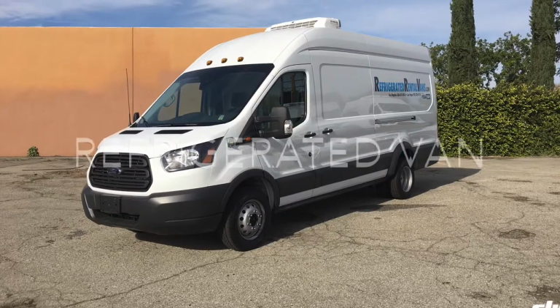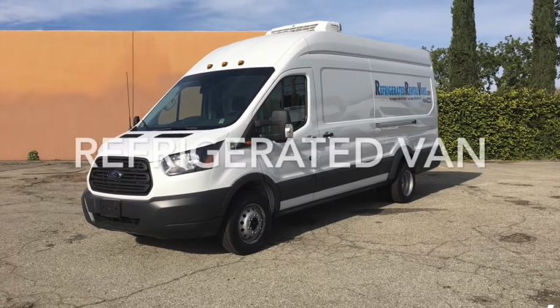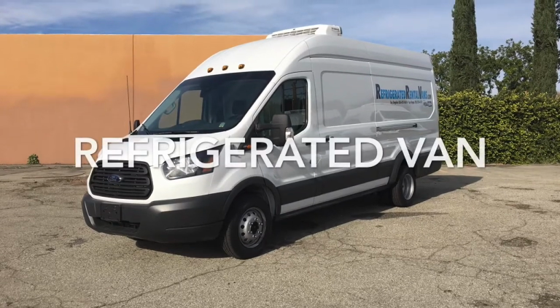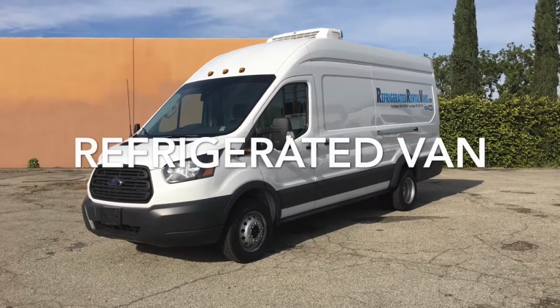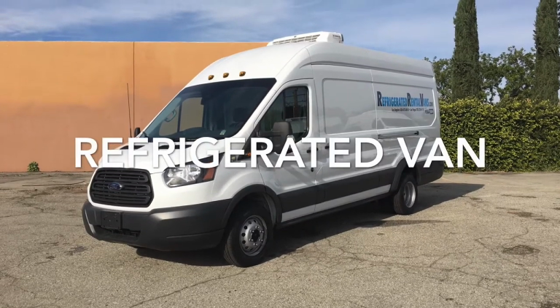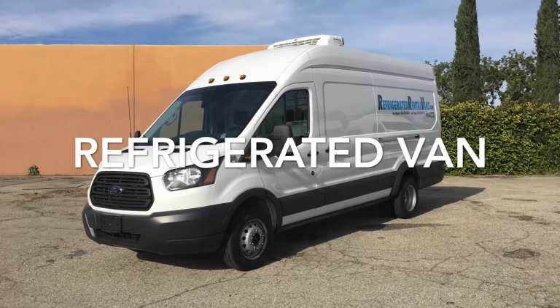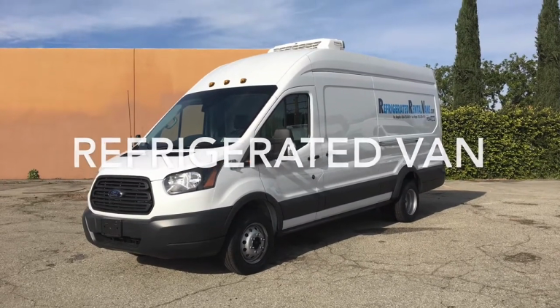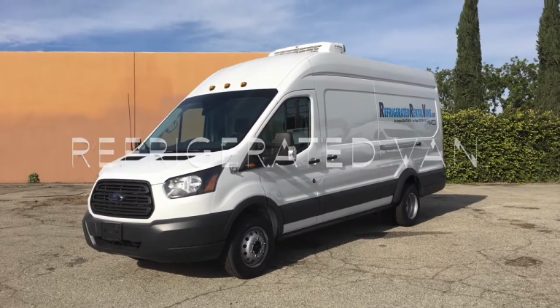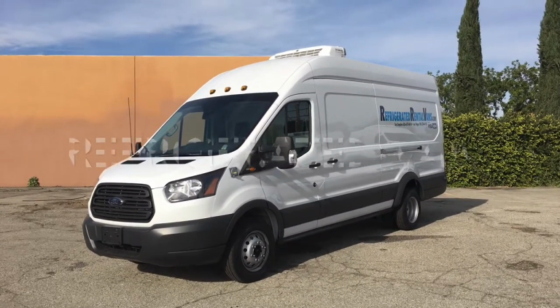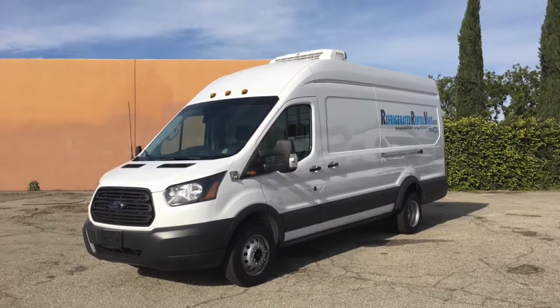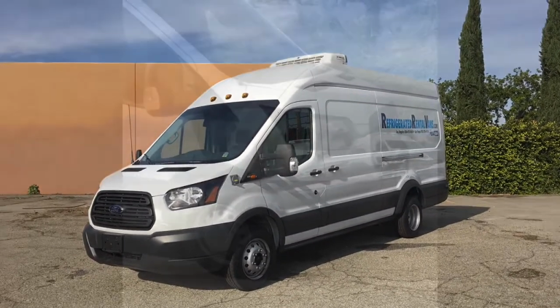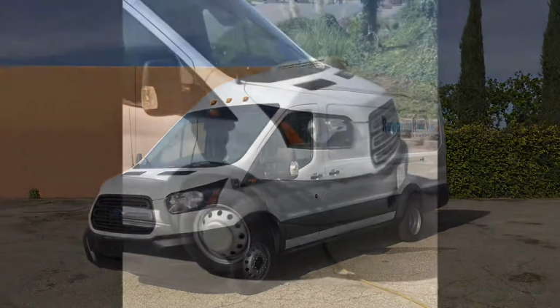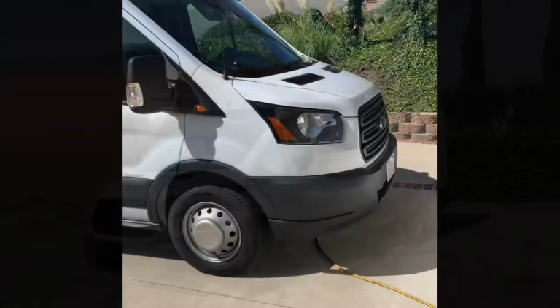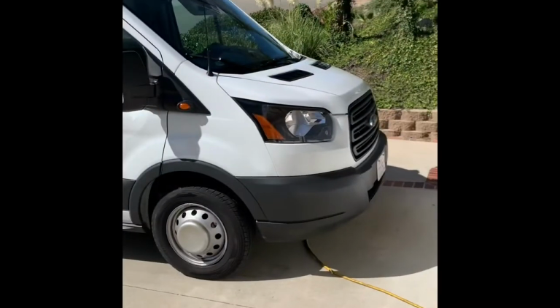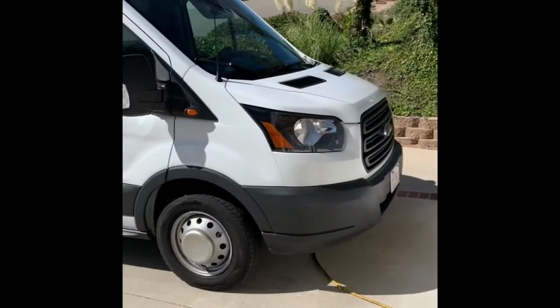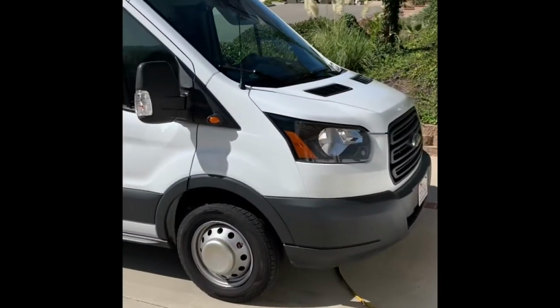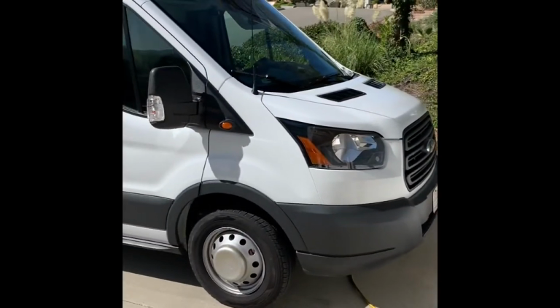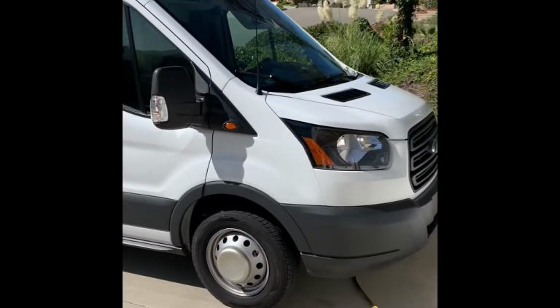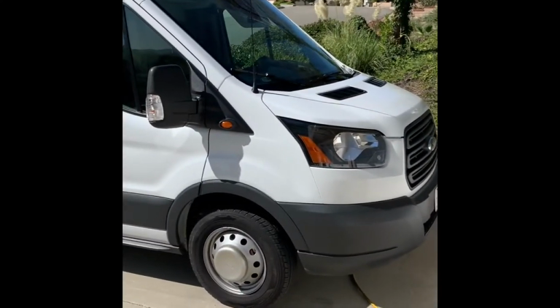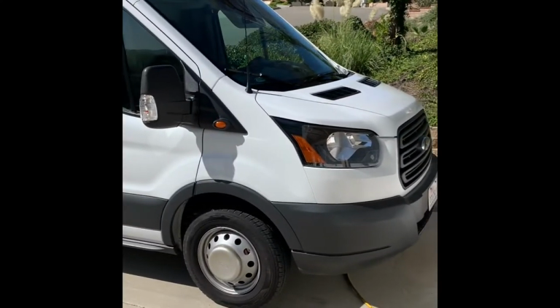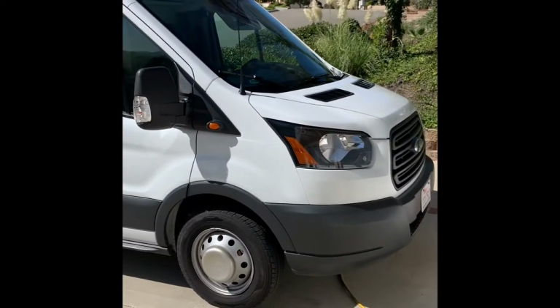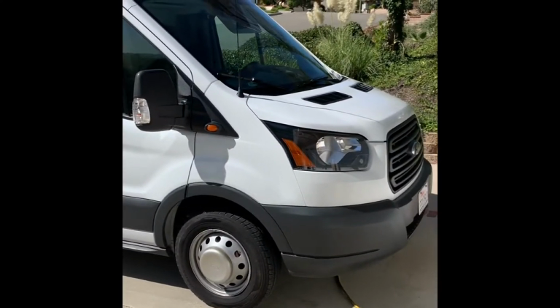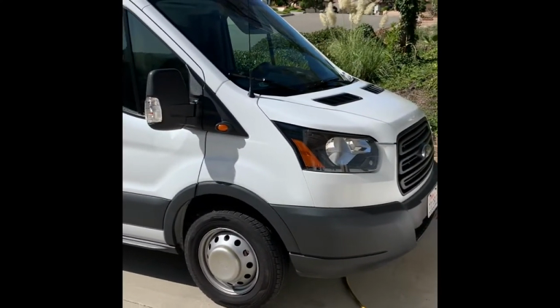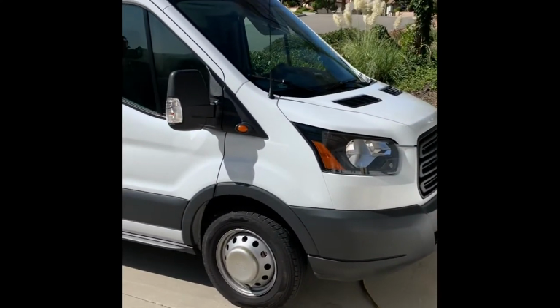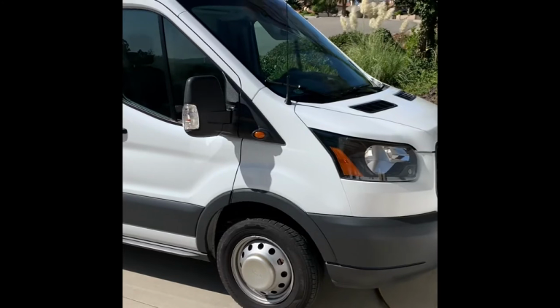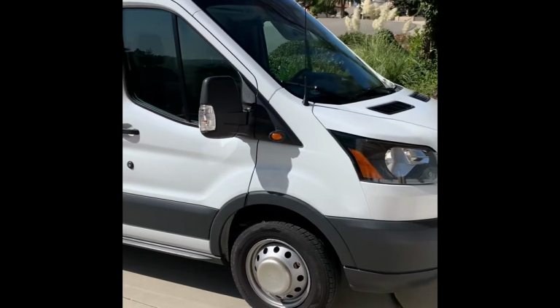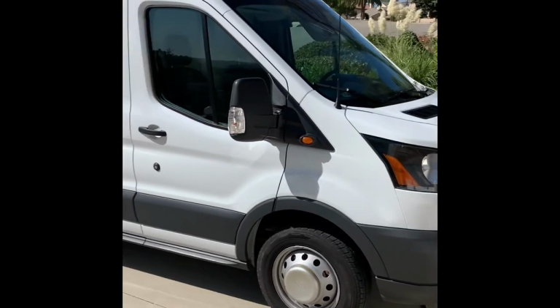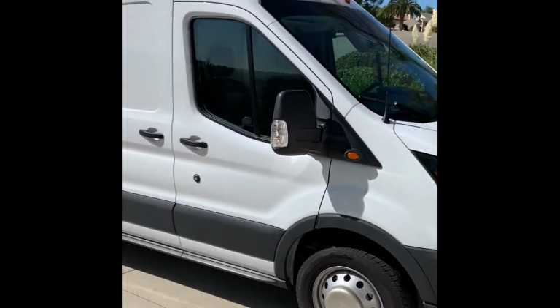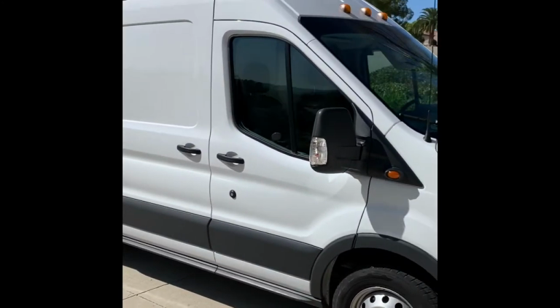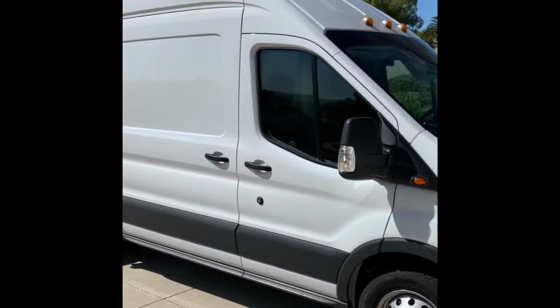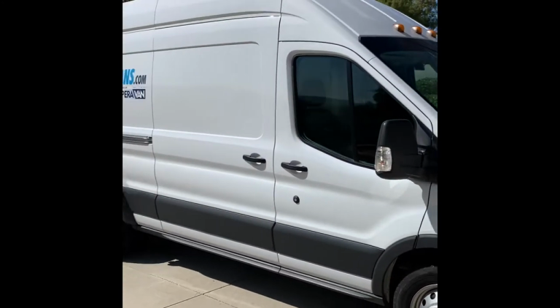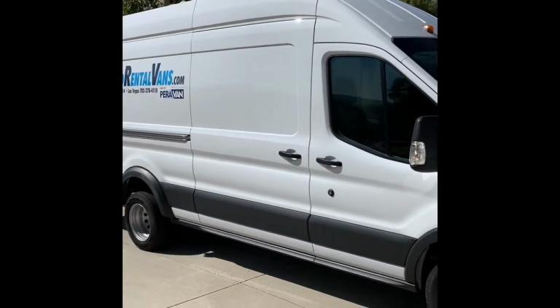Here's our refrigerated rental van, Paravan. This van can be plugged into a regular power source, as you can see here — it's plugged in outside to just a regular power source.